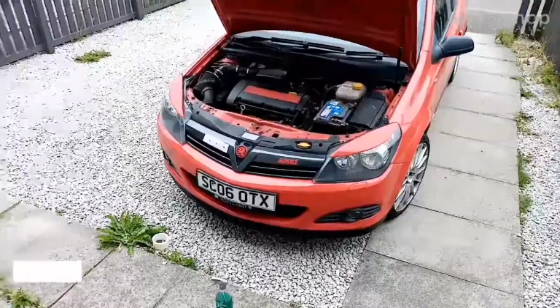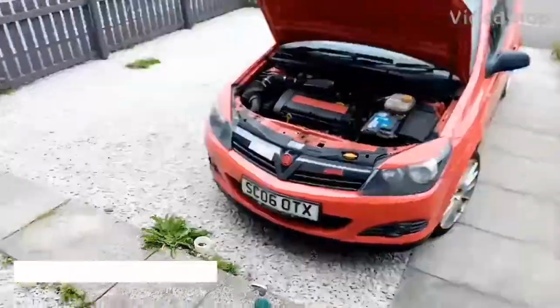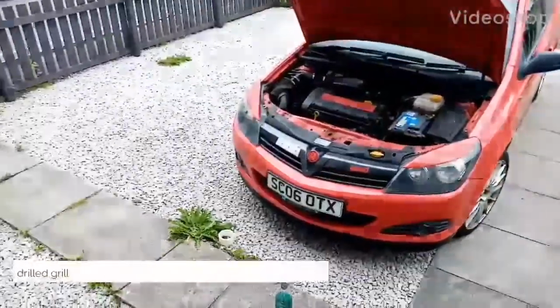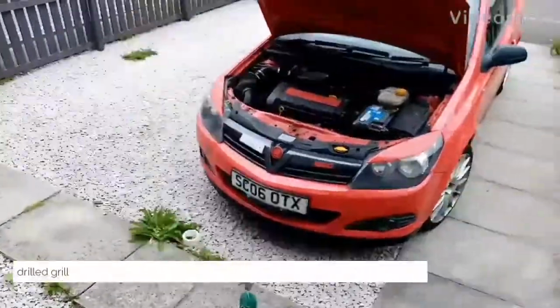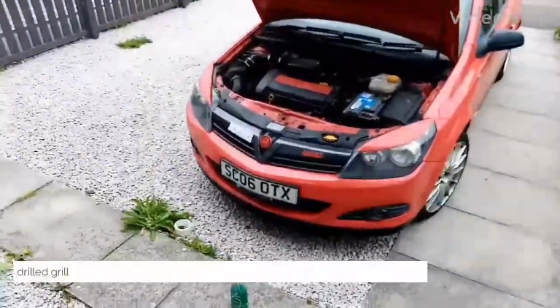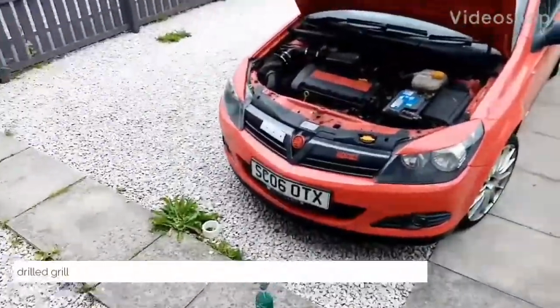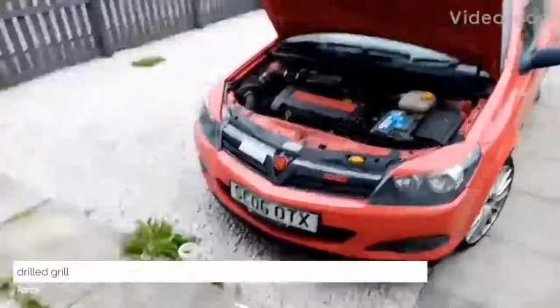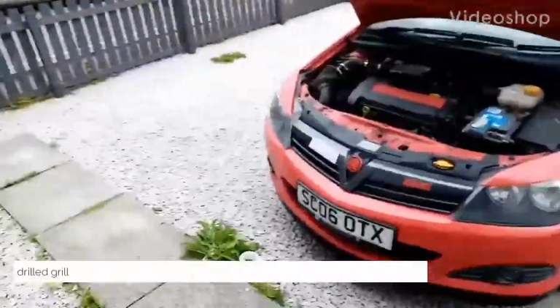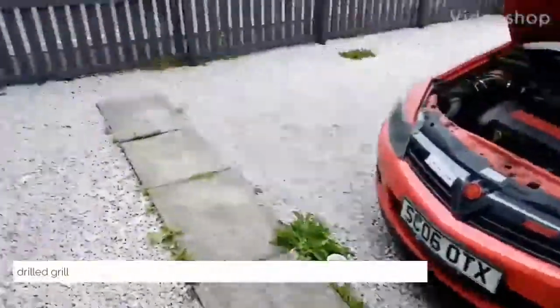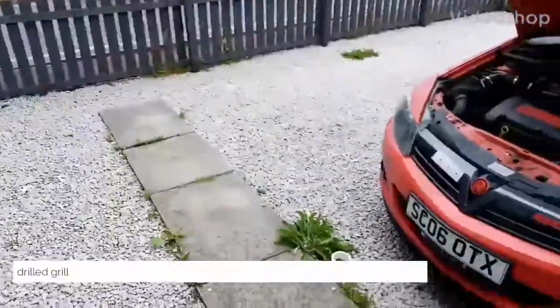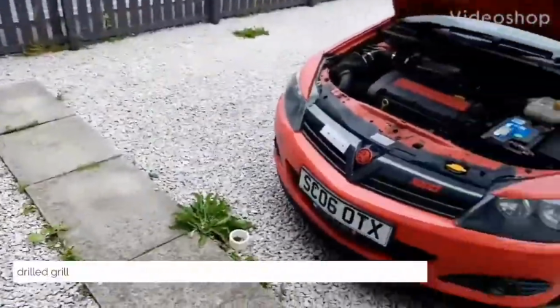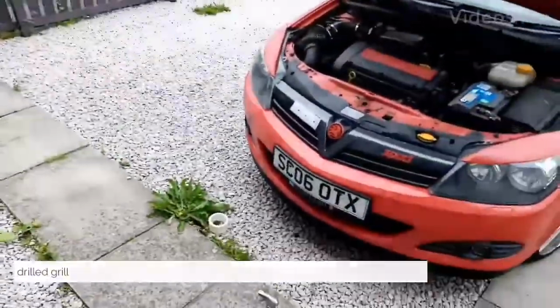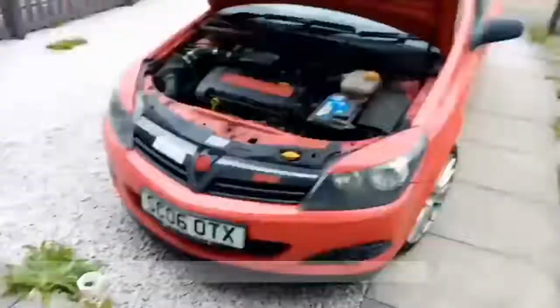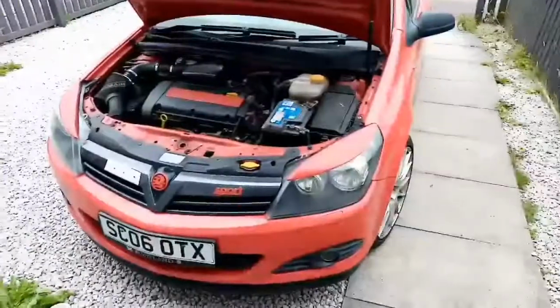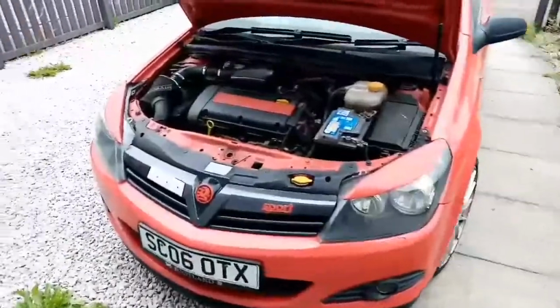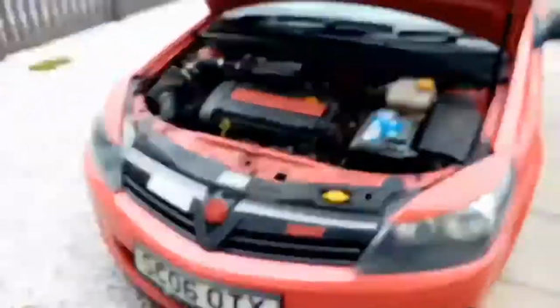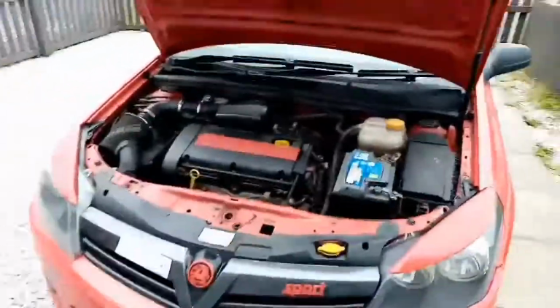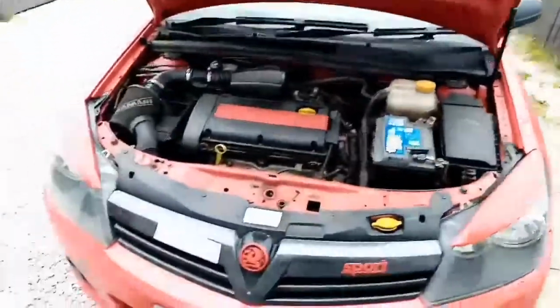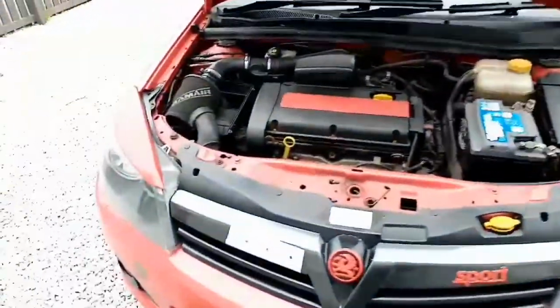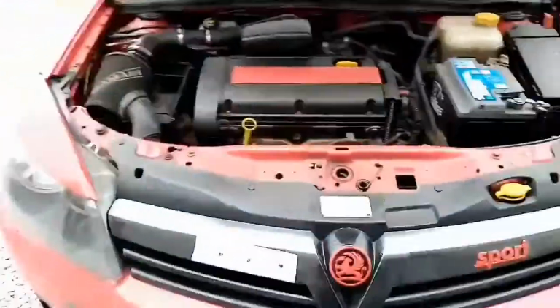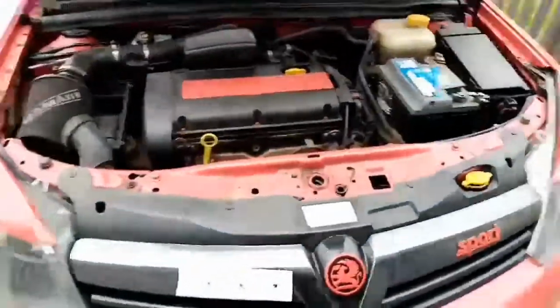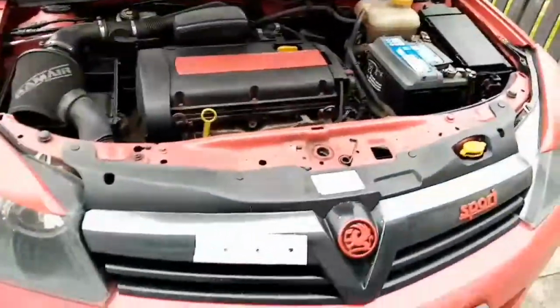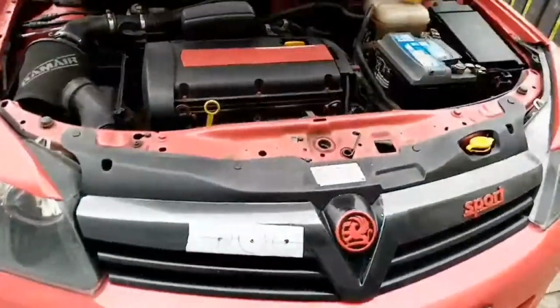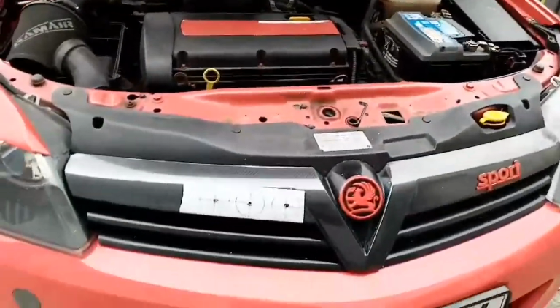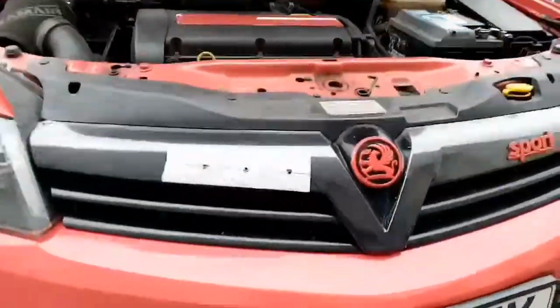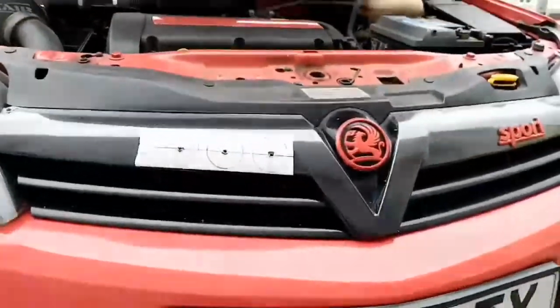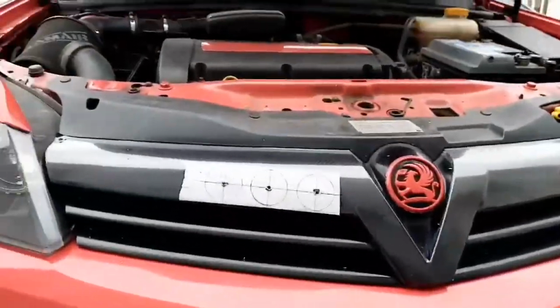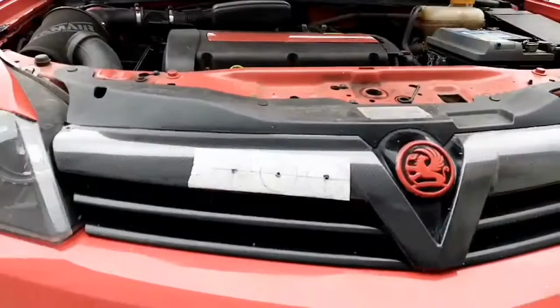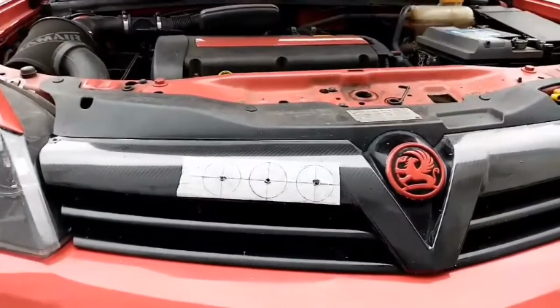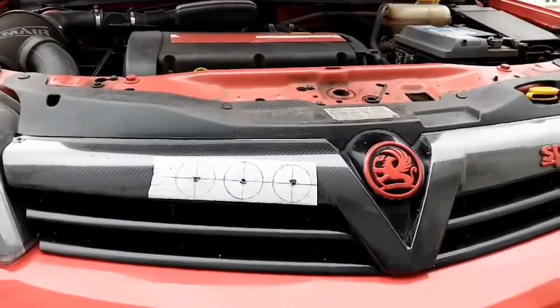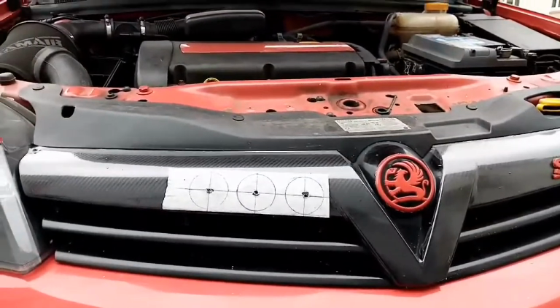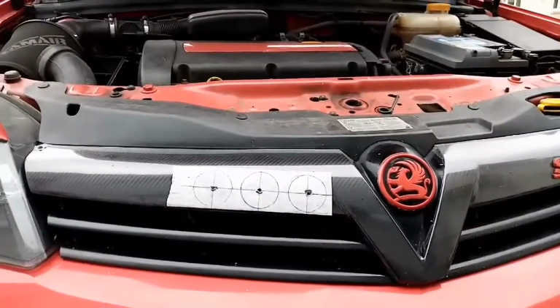How you doing guys, welcome back. I don't know why I've done a video. Today what I'm going to do is I'm going to put some holes into the front grill.